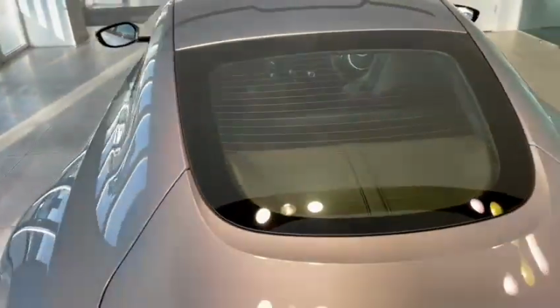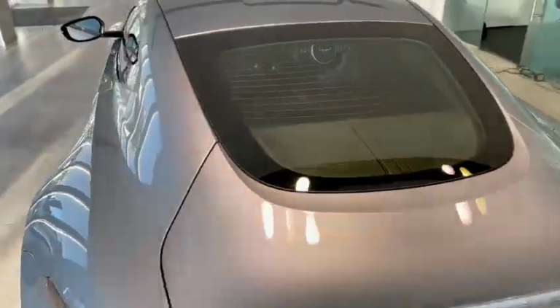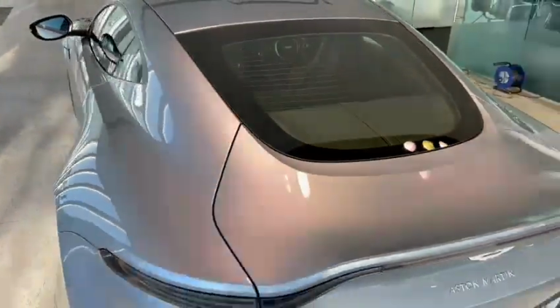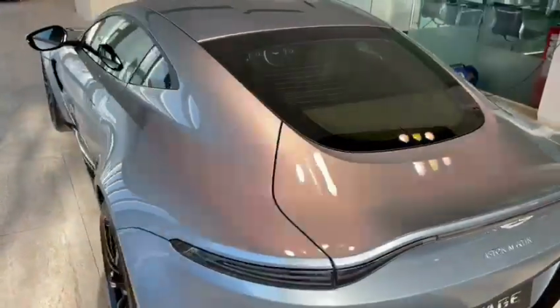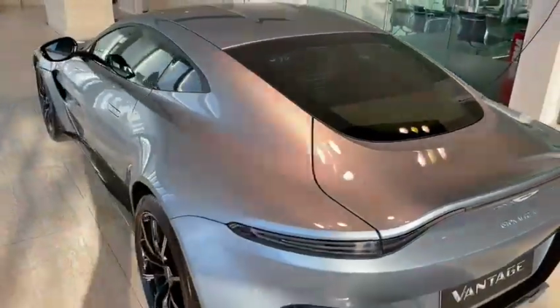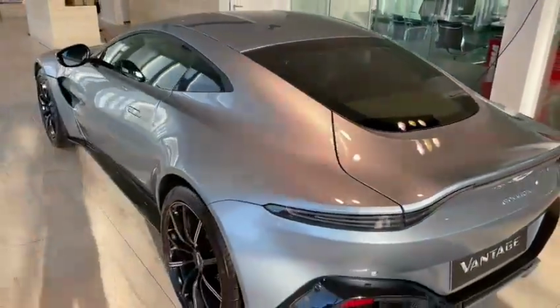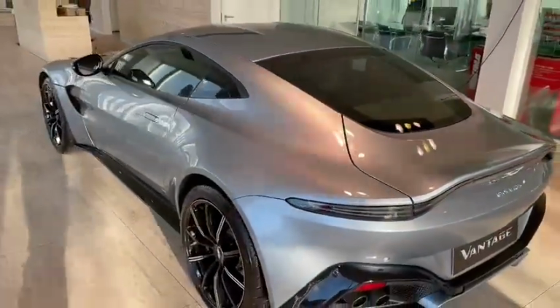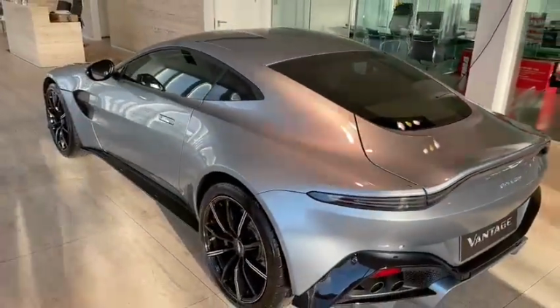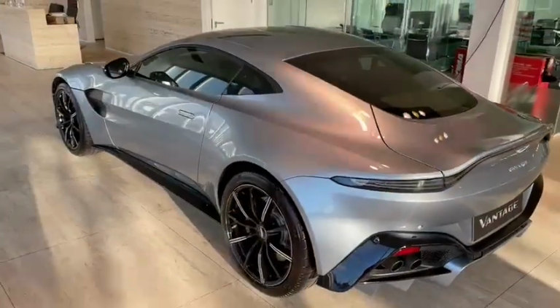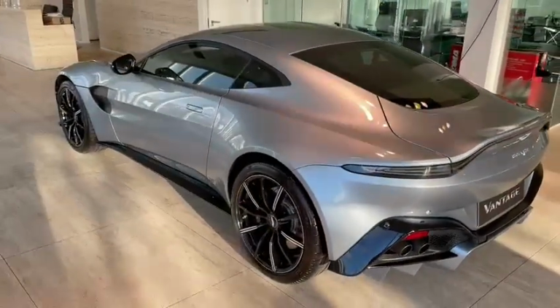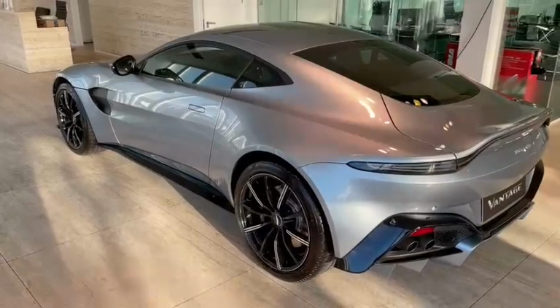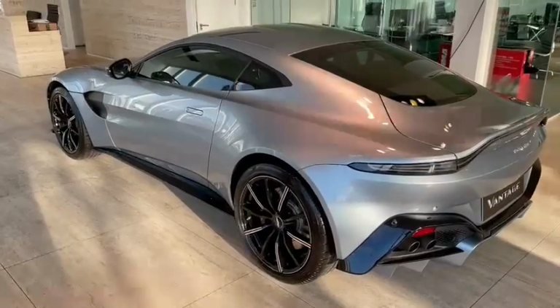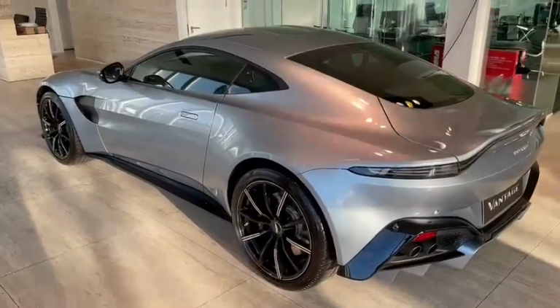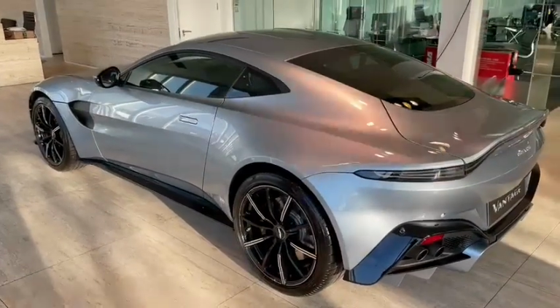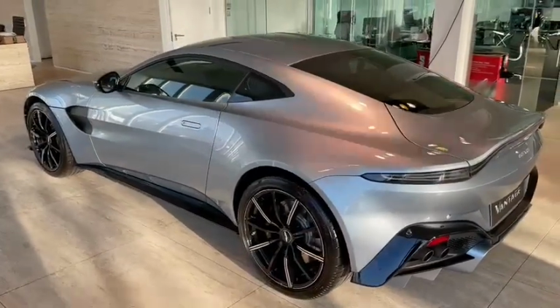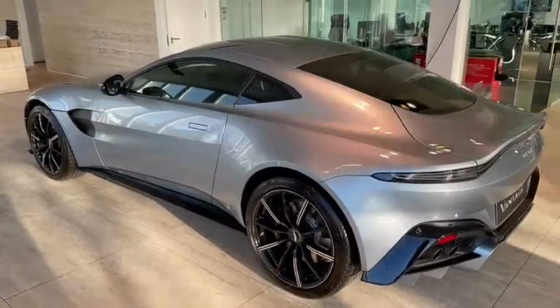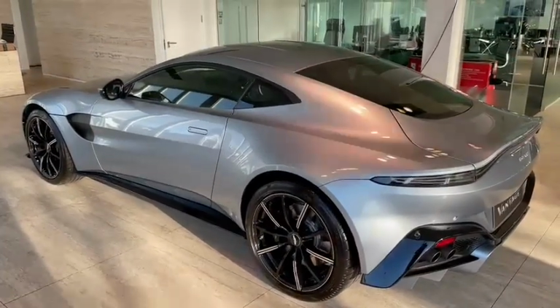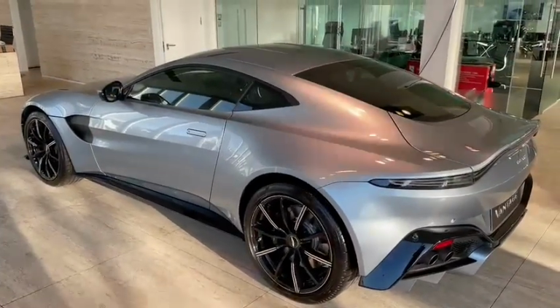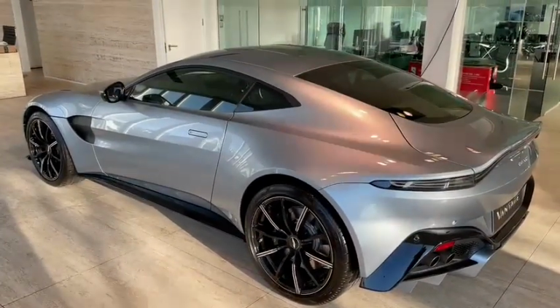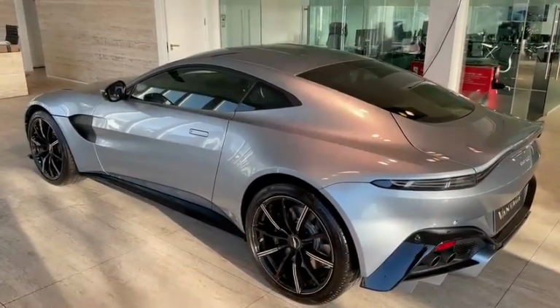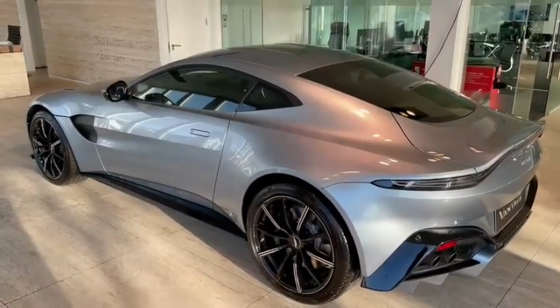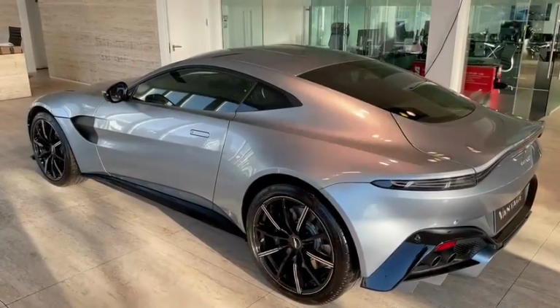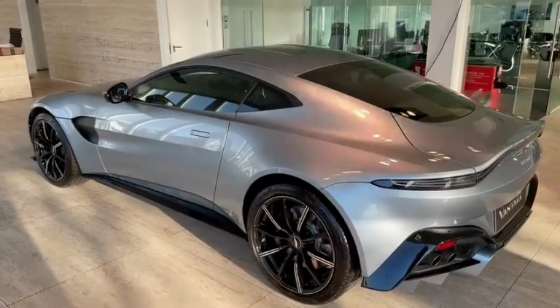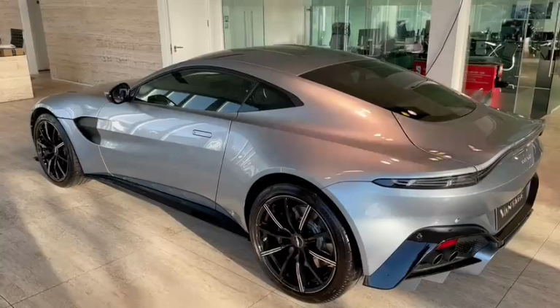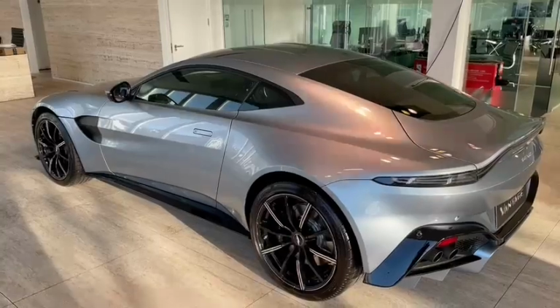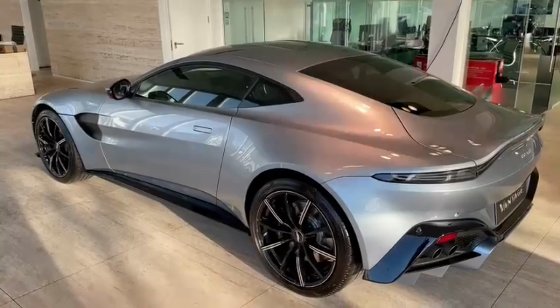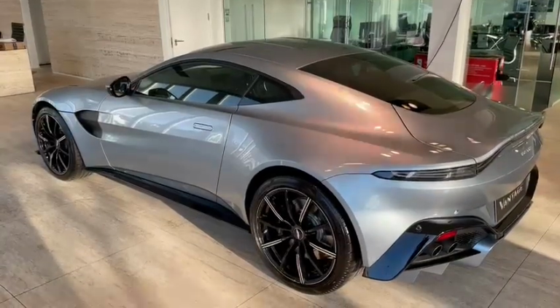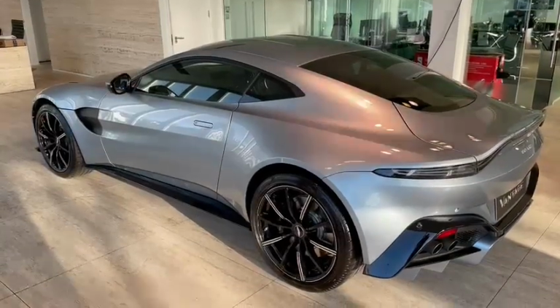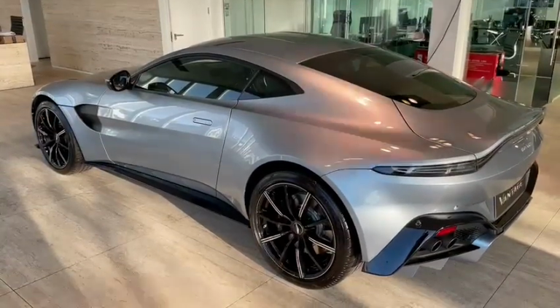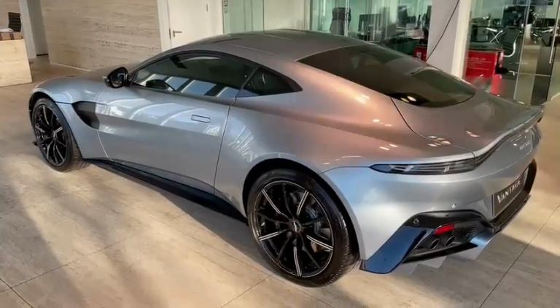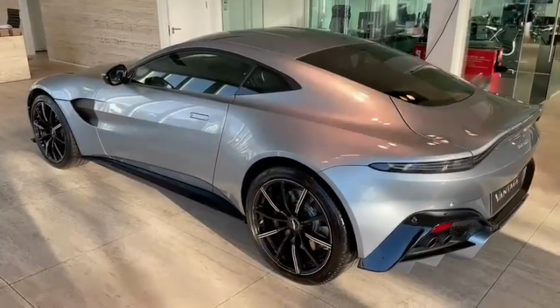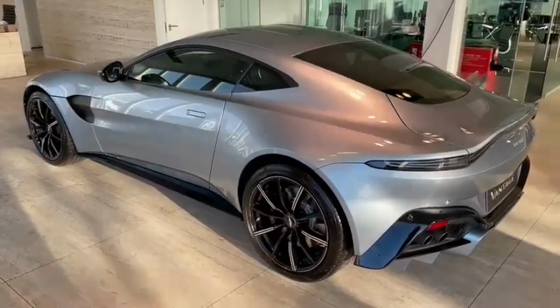The car has also been fully PPF'd on the front end and is available now with immediate delivery at HWM Aston Martin of Walton-on-Thames.